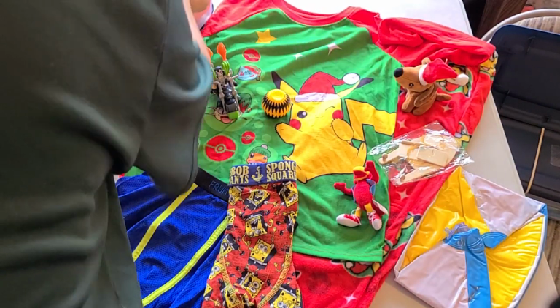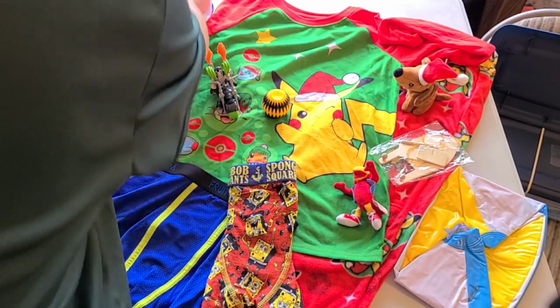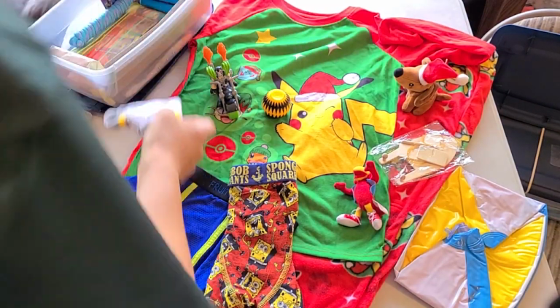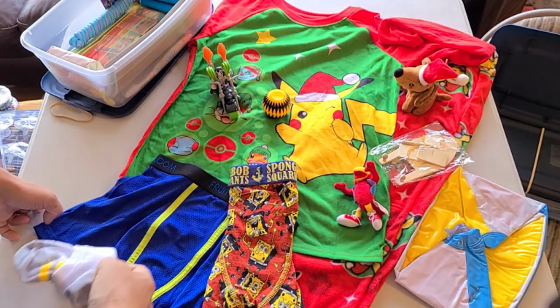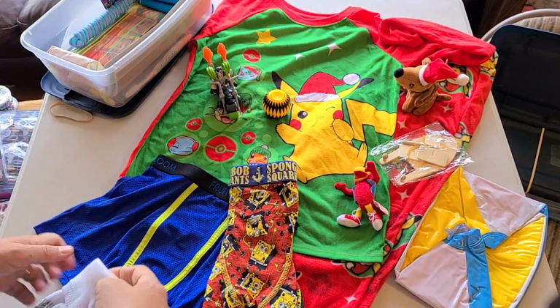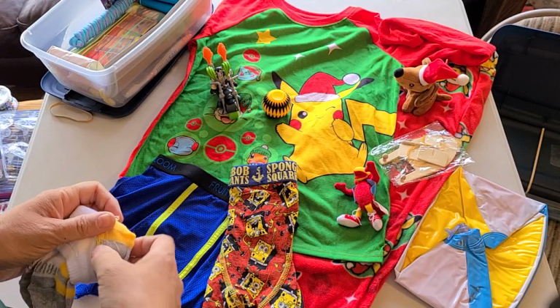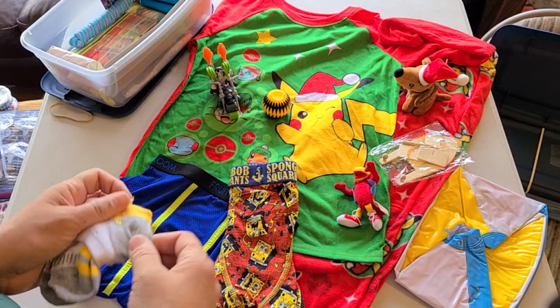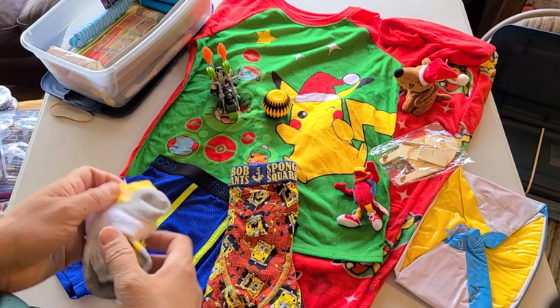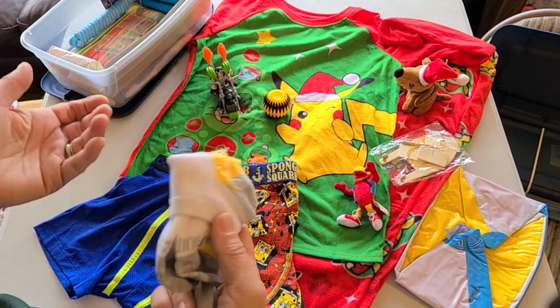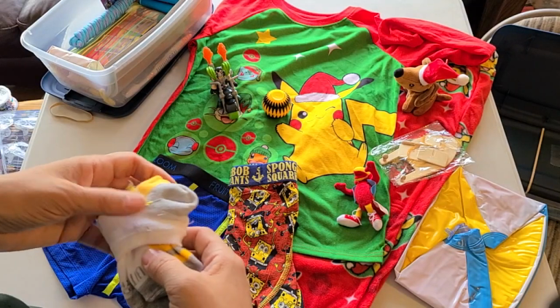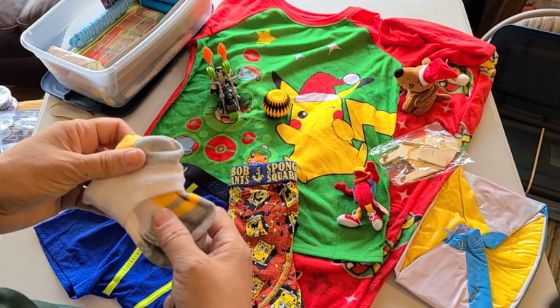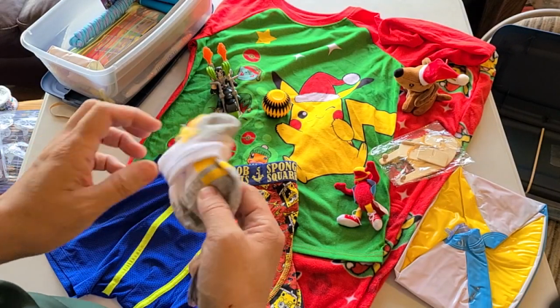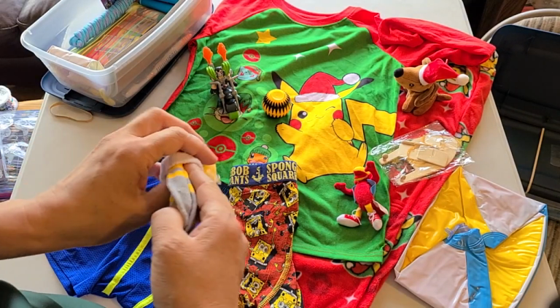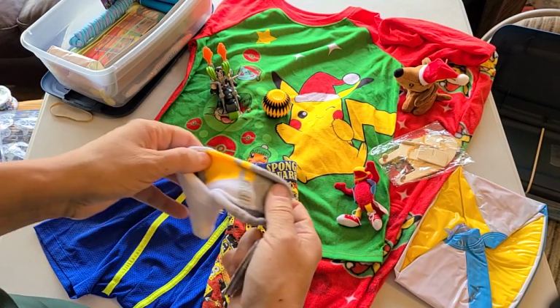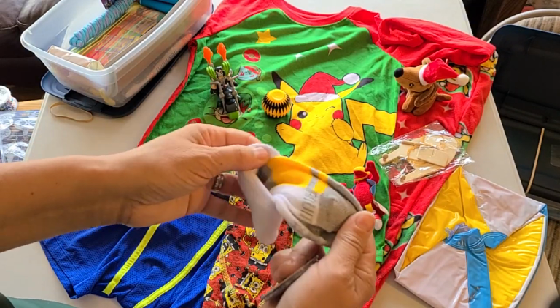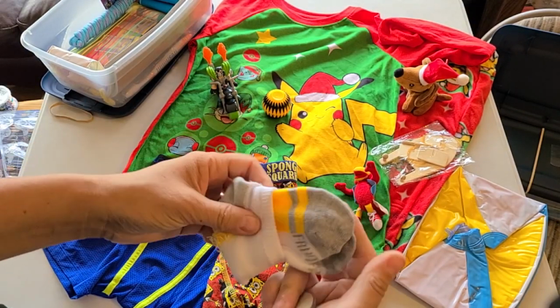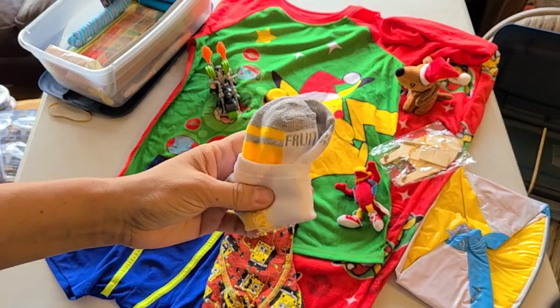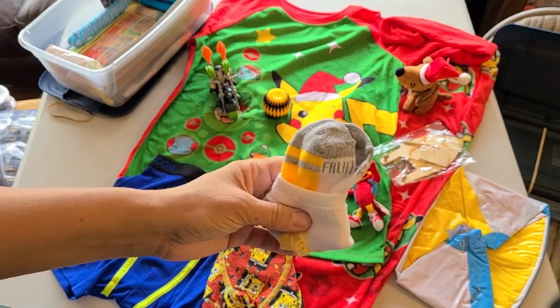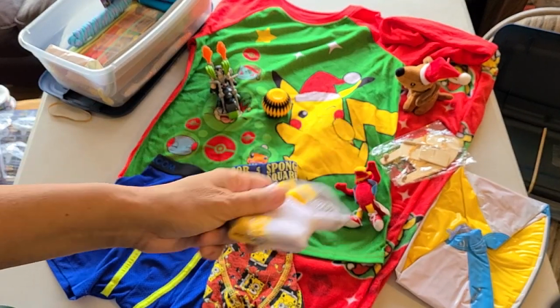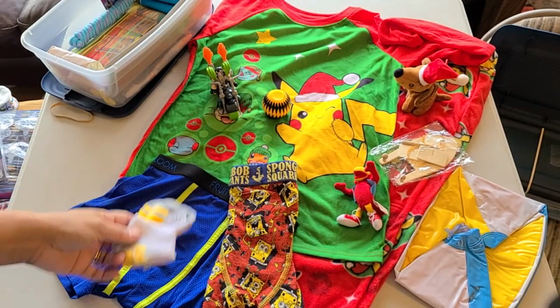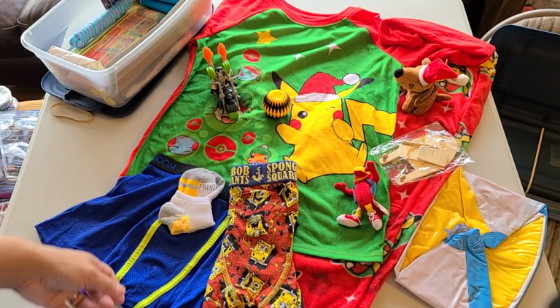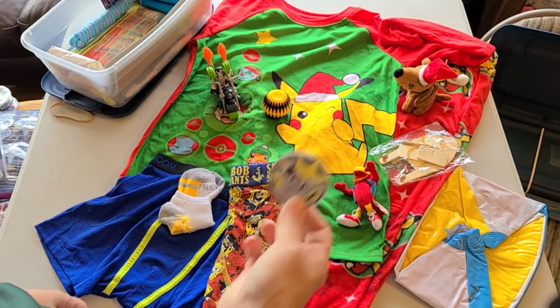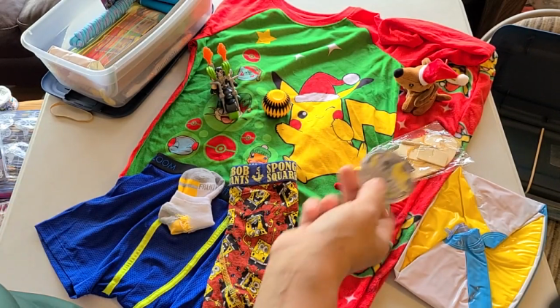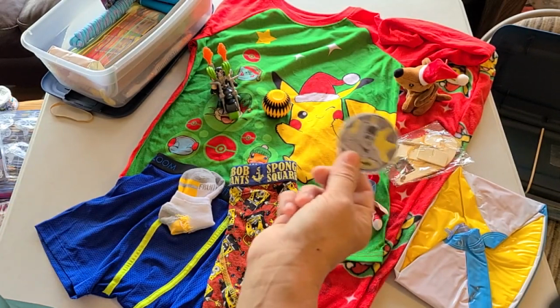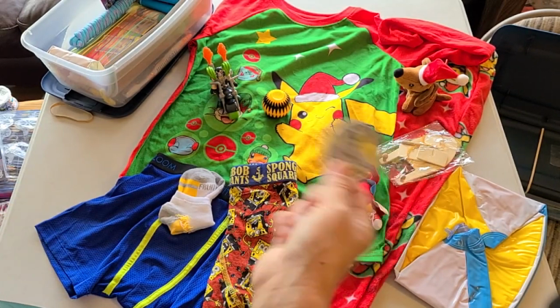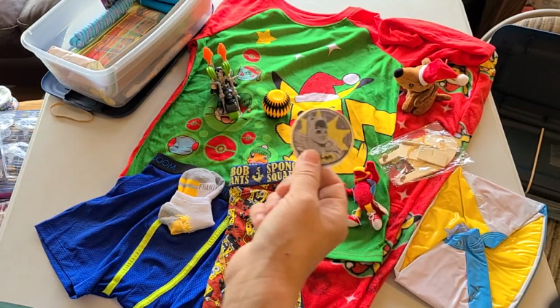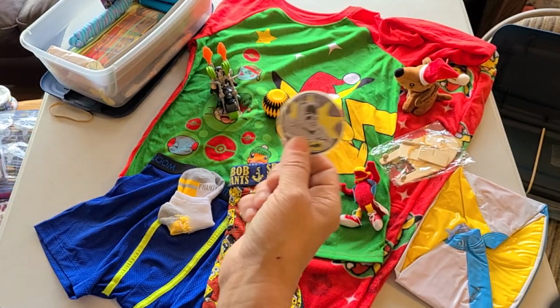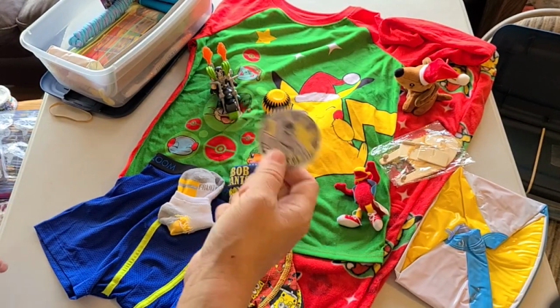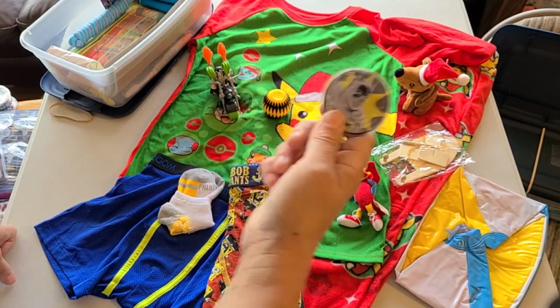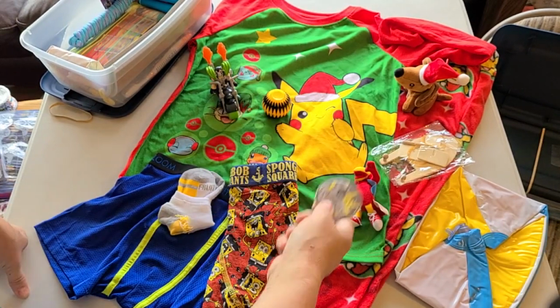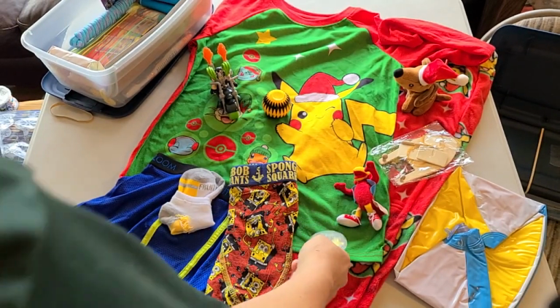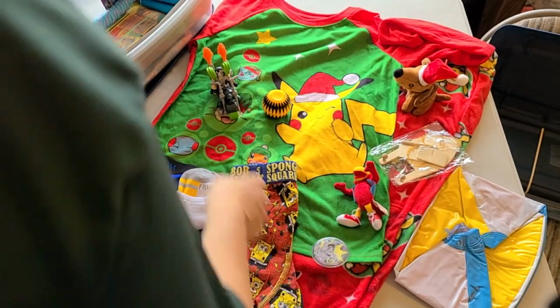We've got some Fruit of the Loom socks, and a little Batman BB maze that had yellow on it.